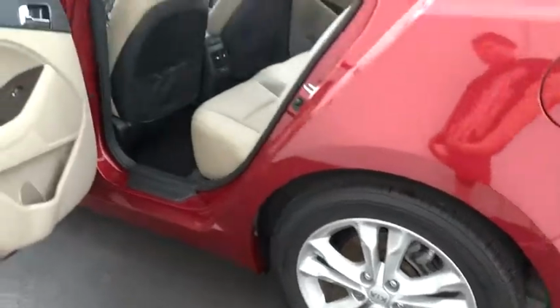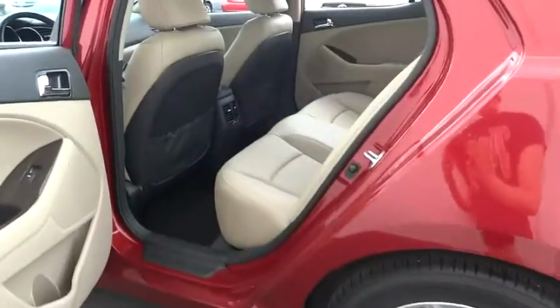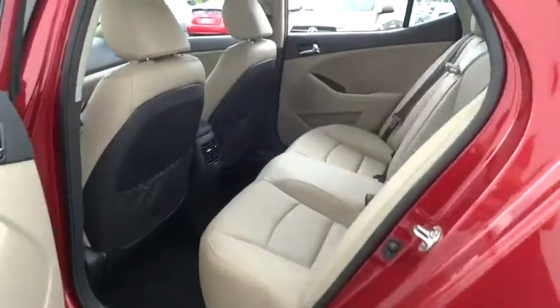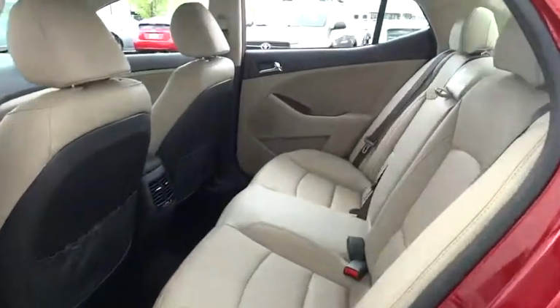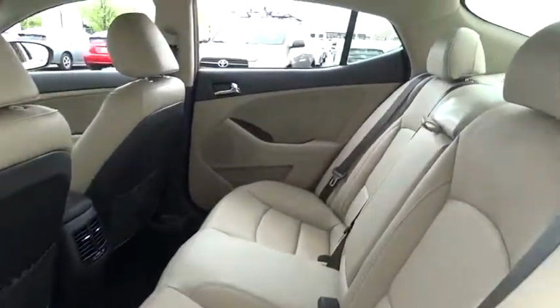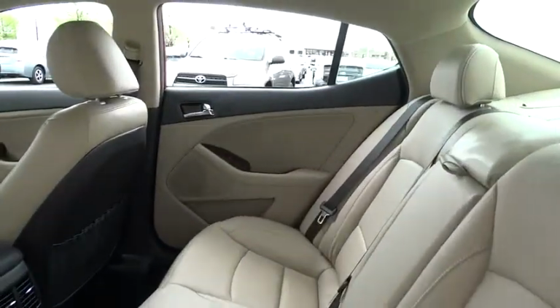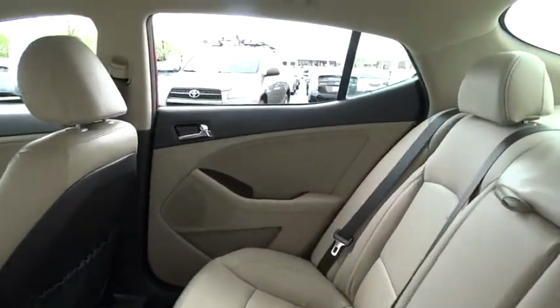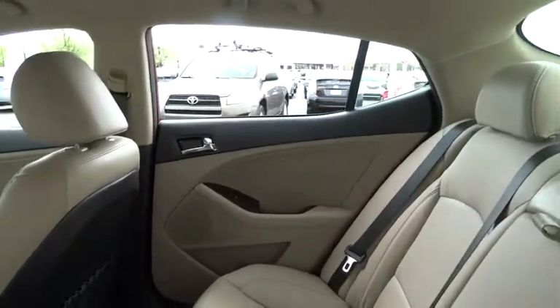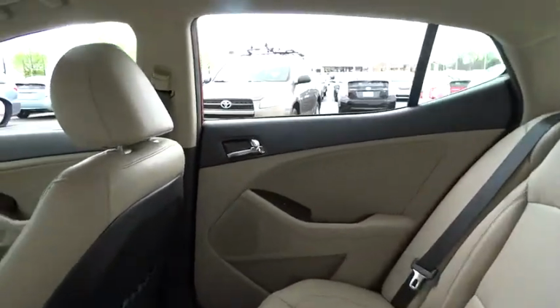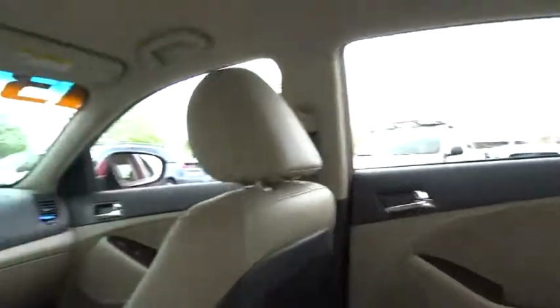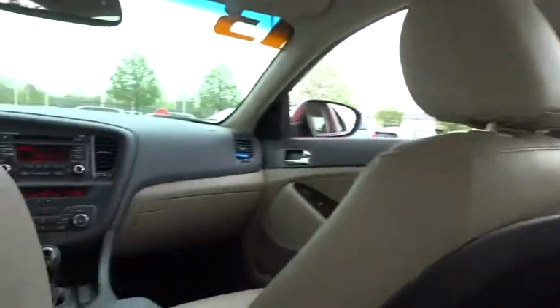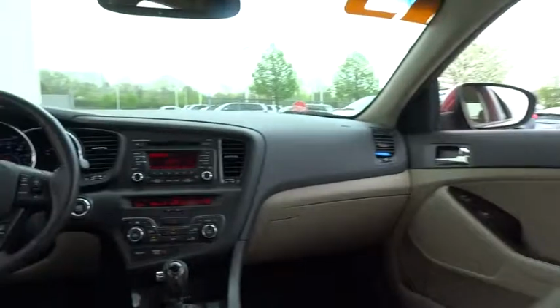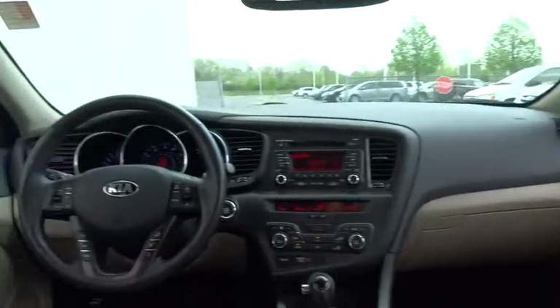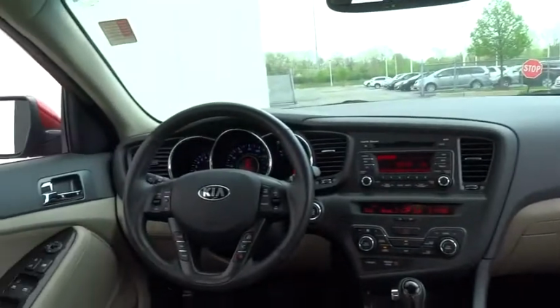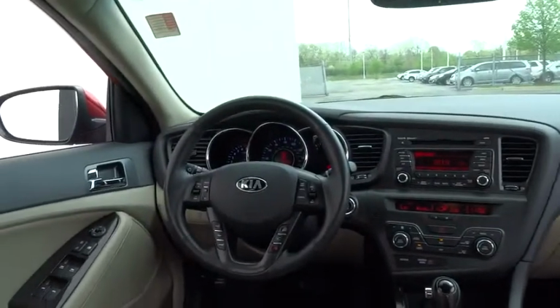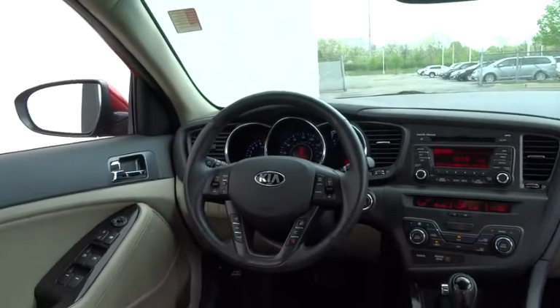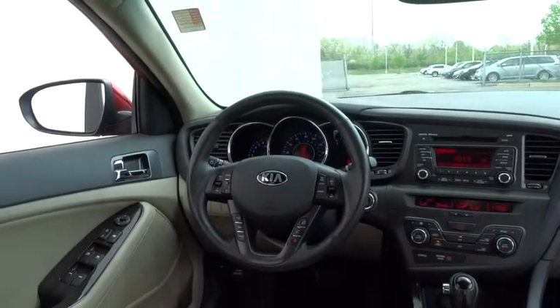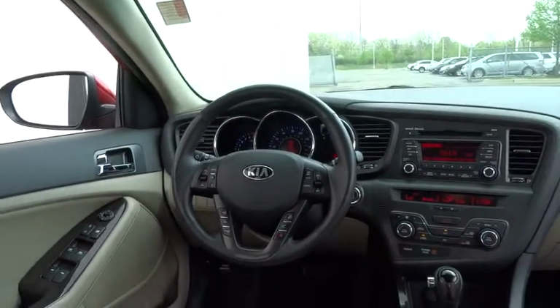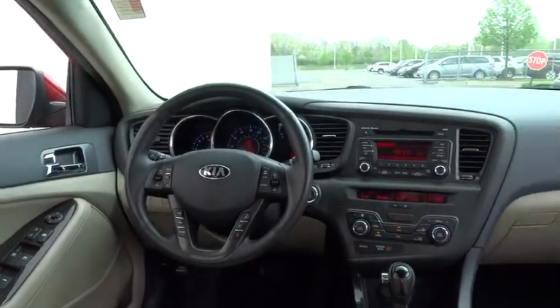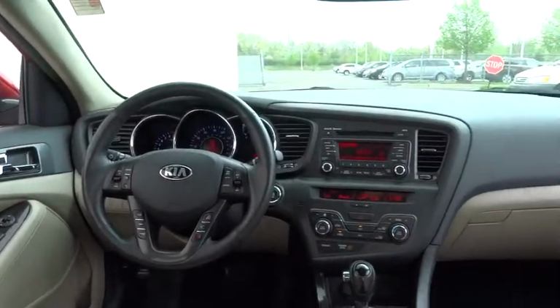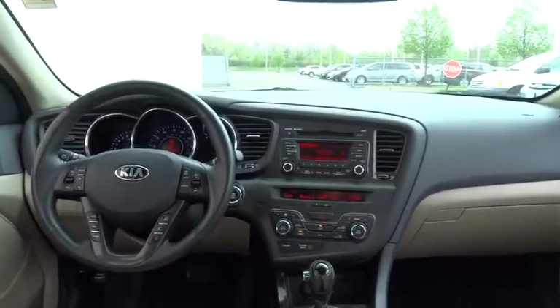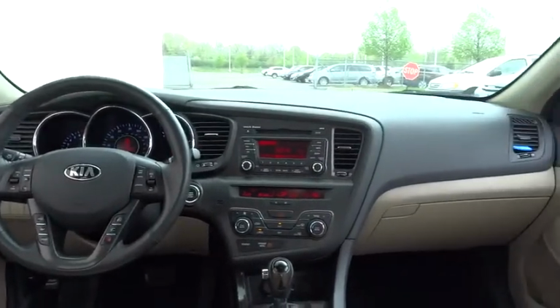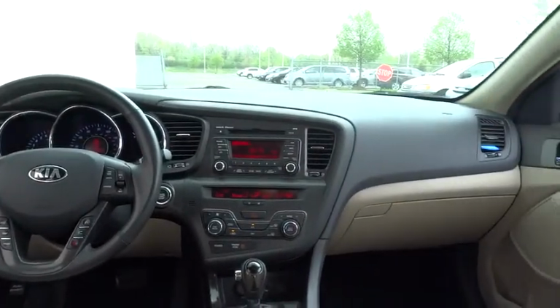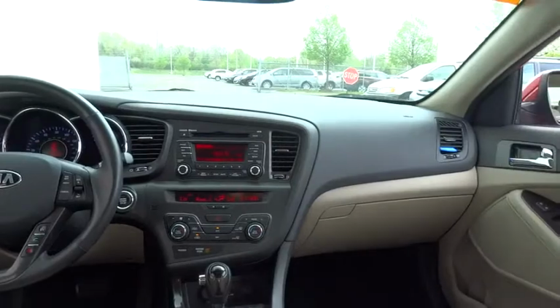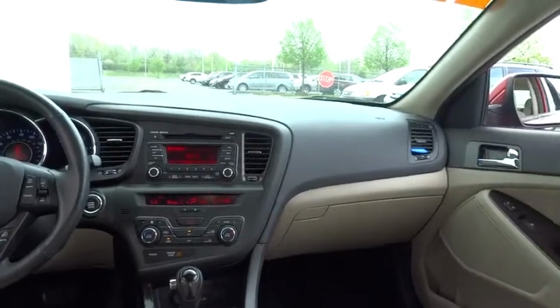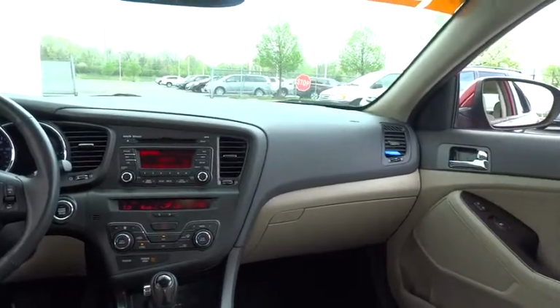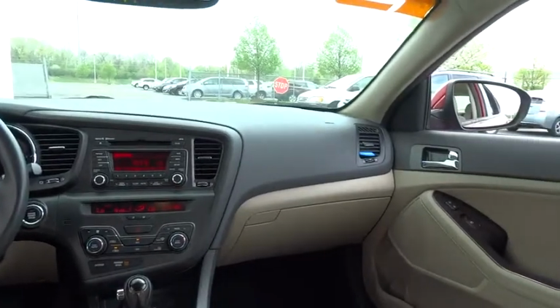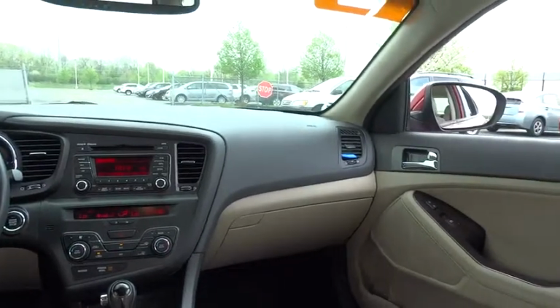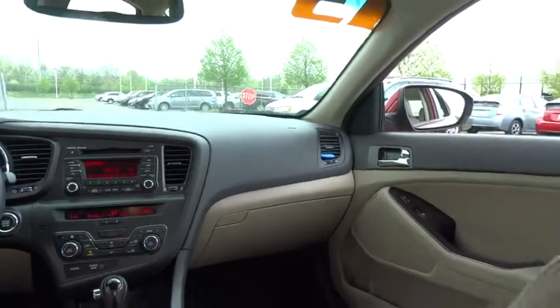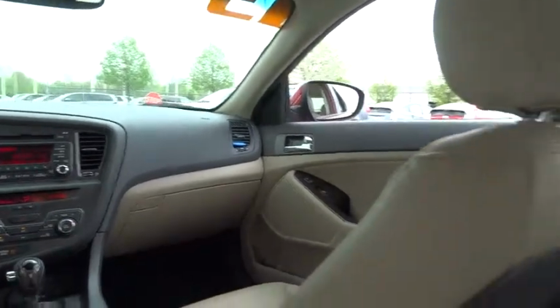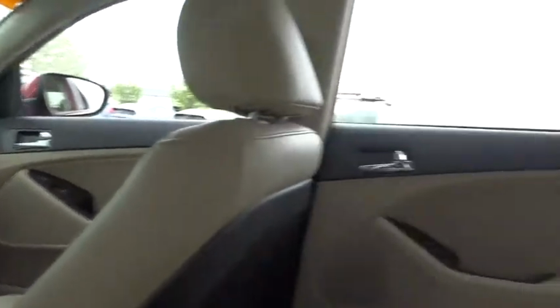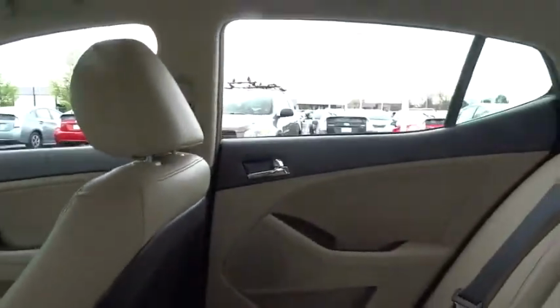Its smooth-flowing lines speak of grace and style and offer a strong hint of European luxury, and it is priced below $25,000. This vehicle has less than 20,000 miles. Here are some of this vehicle's great options.